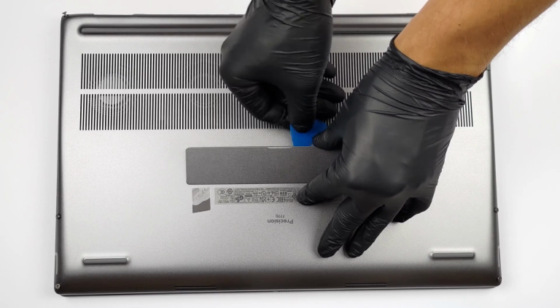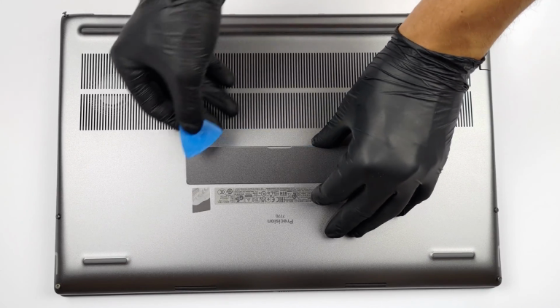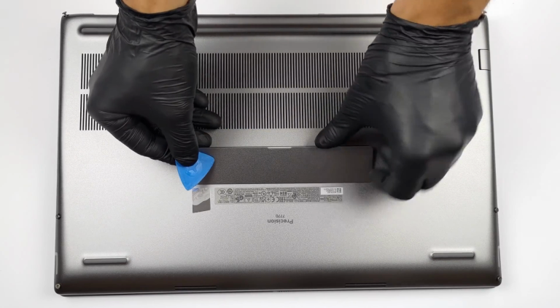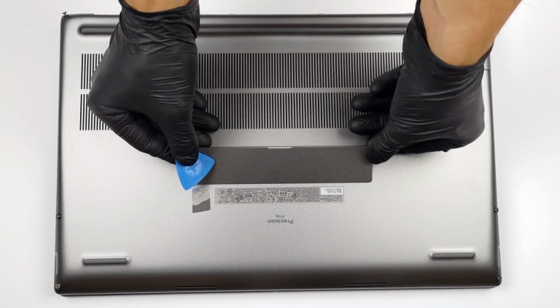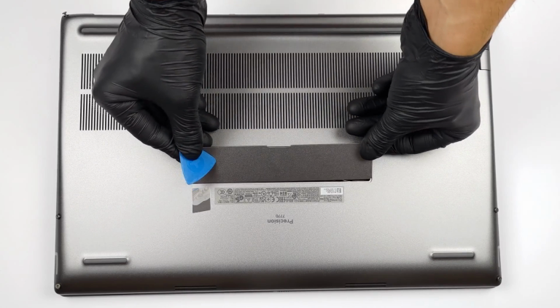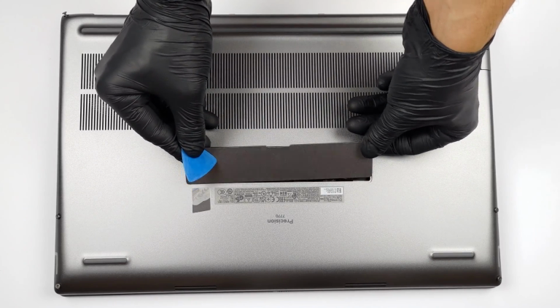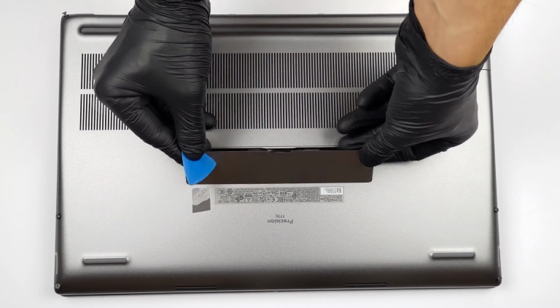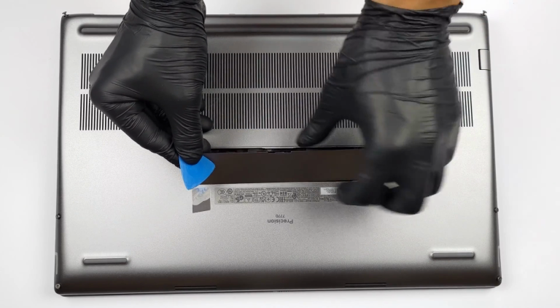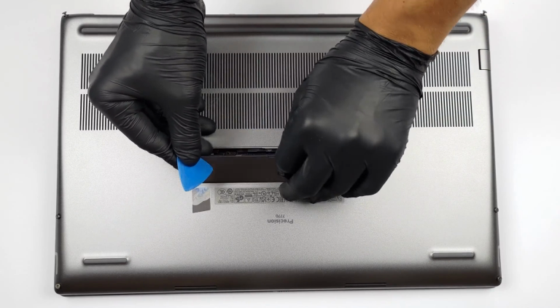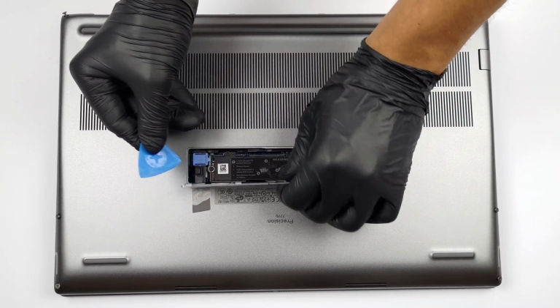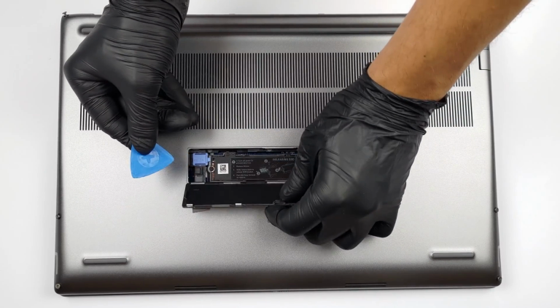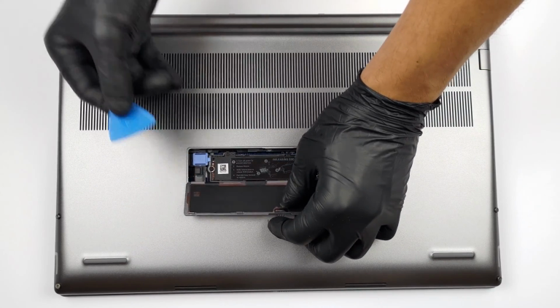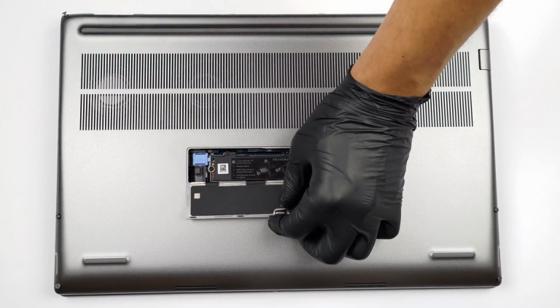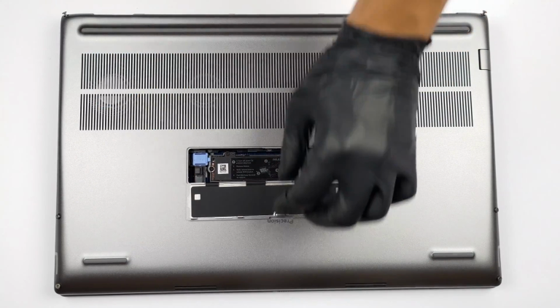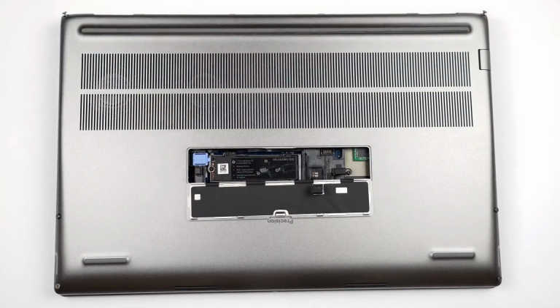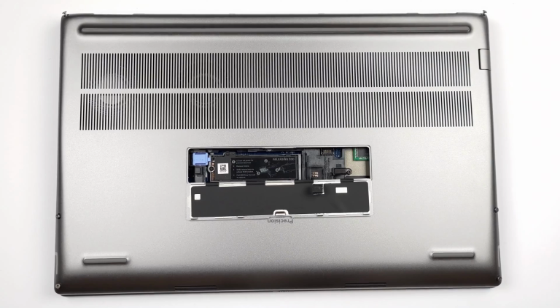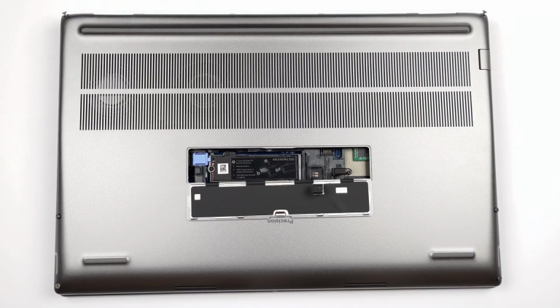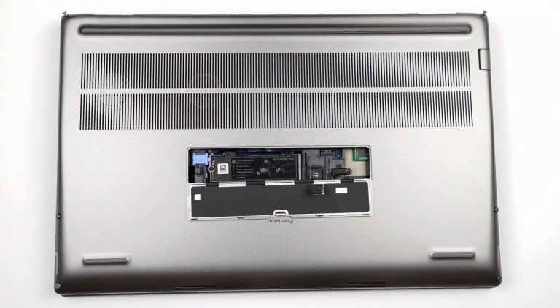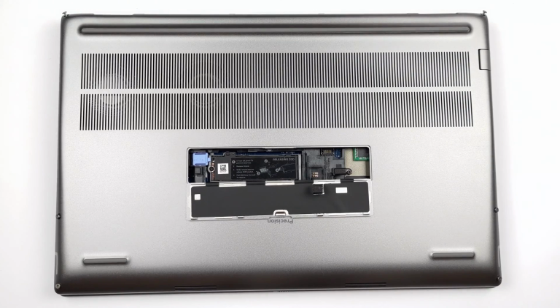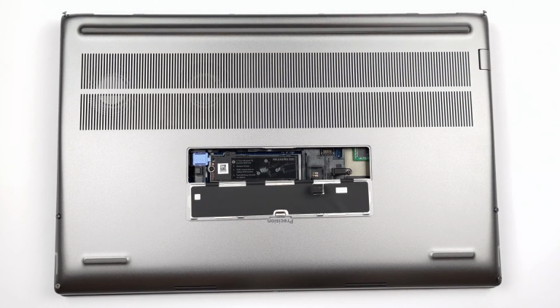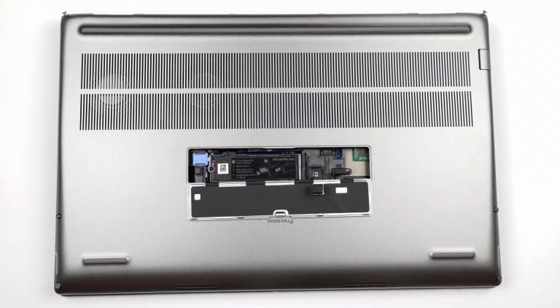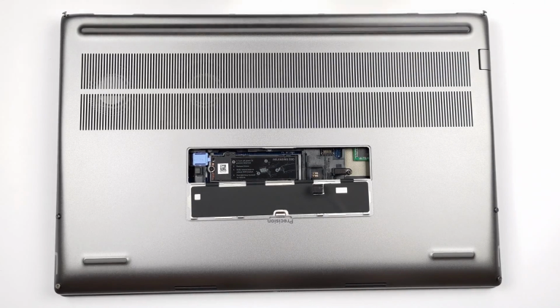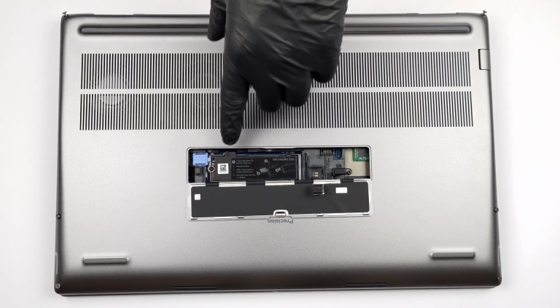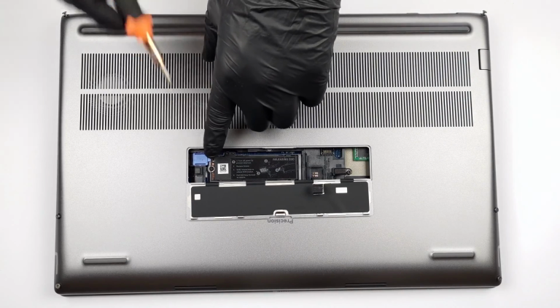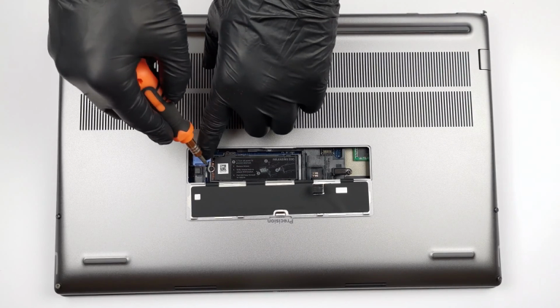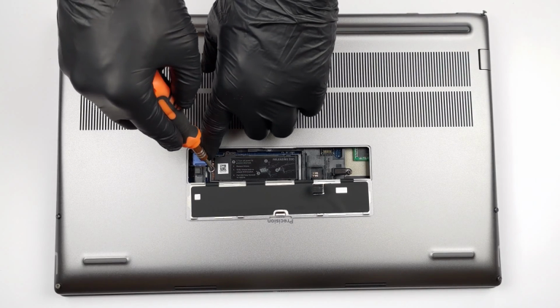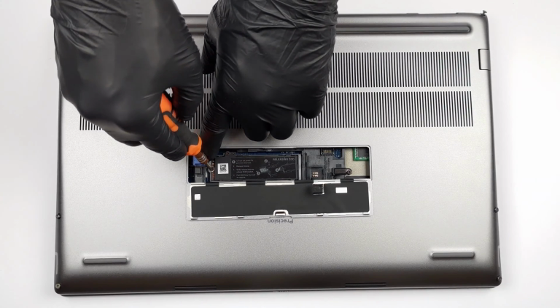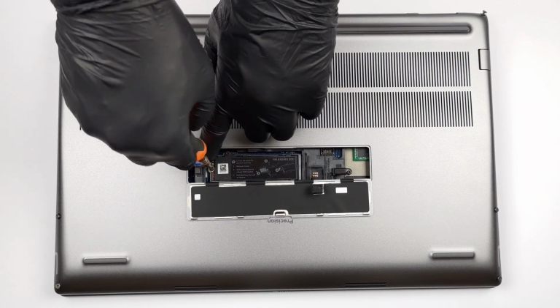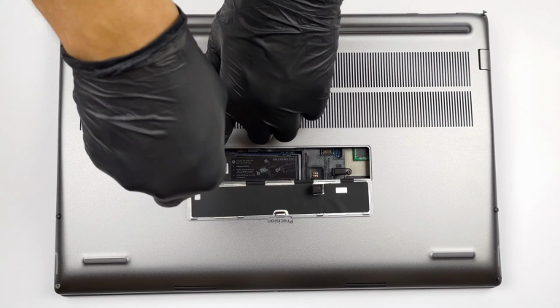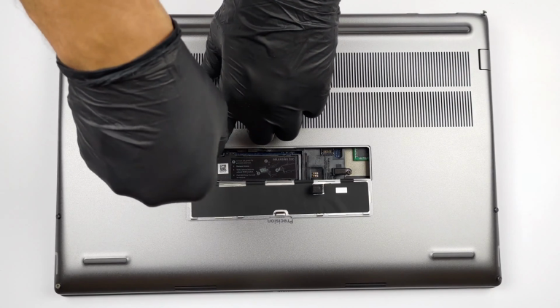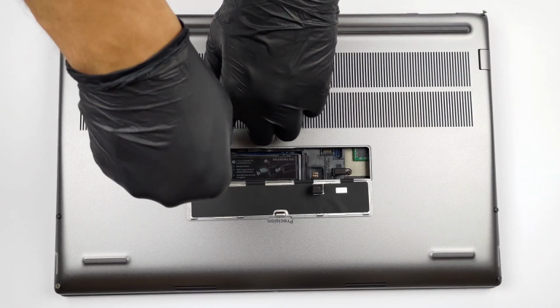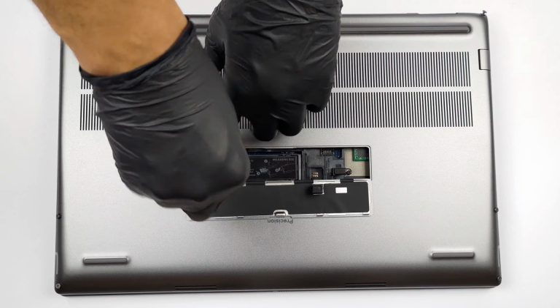The first thing we see in this laptop is the service door. Pry it open with a plastic tool, and you'll get access to one M.2 PCIe x4 slot.